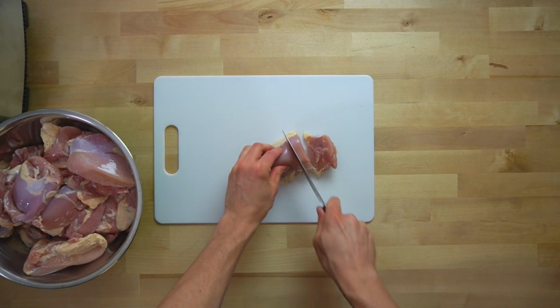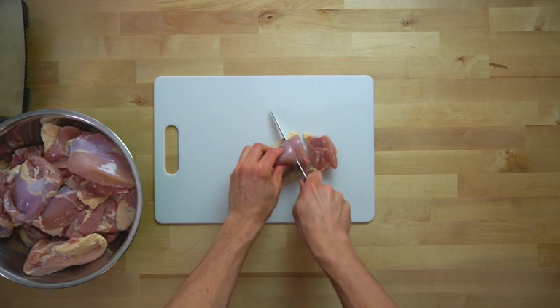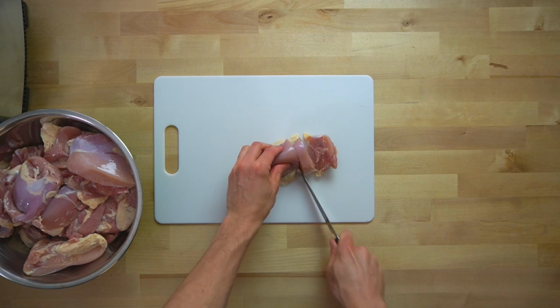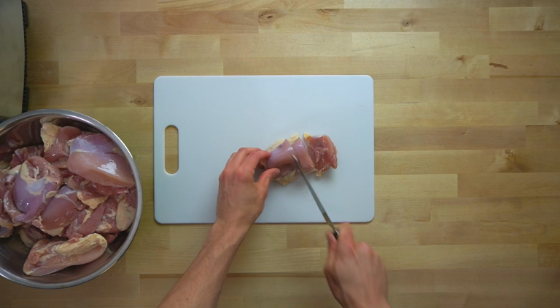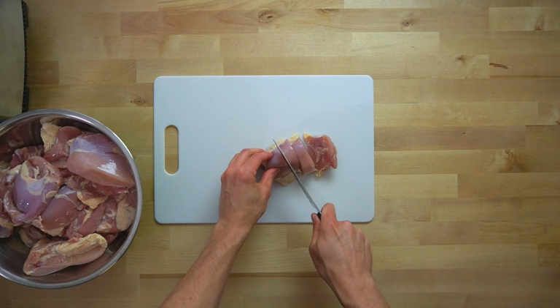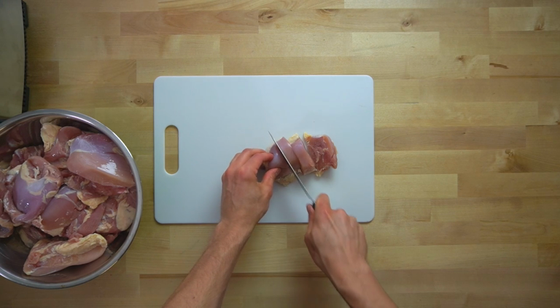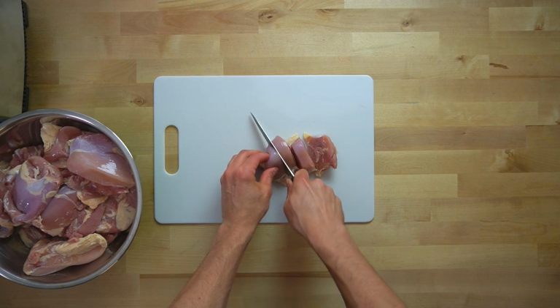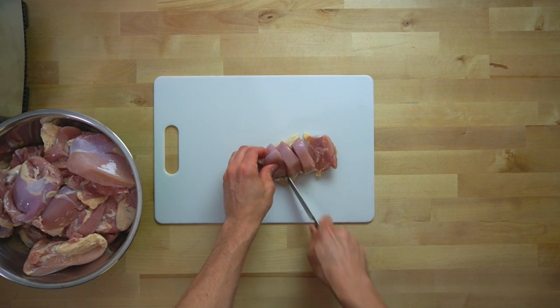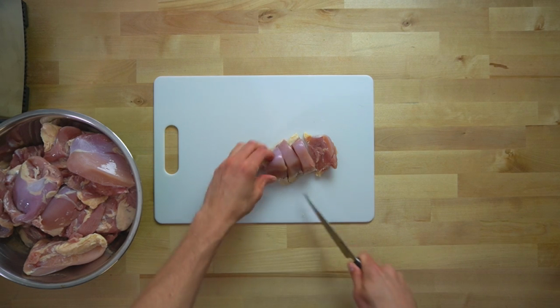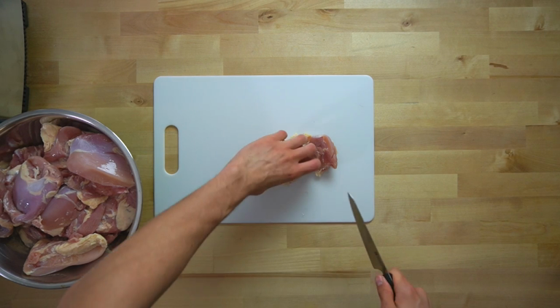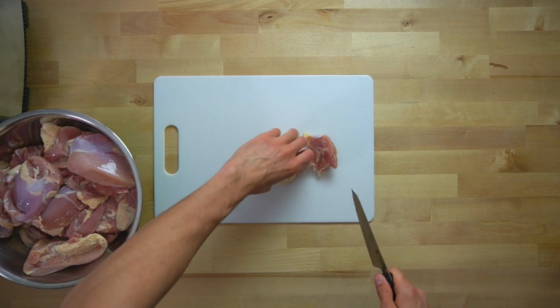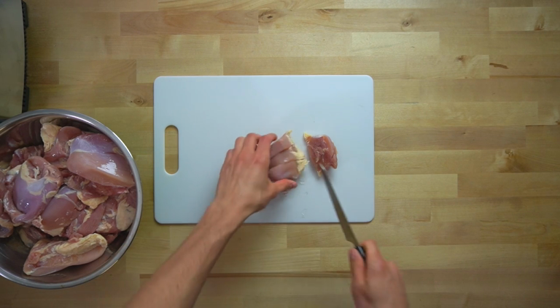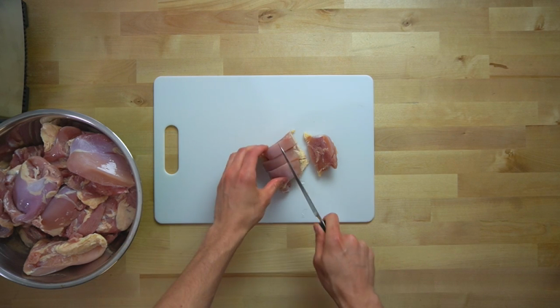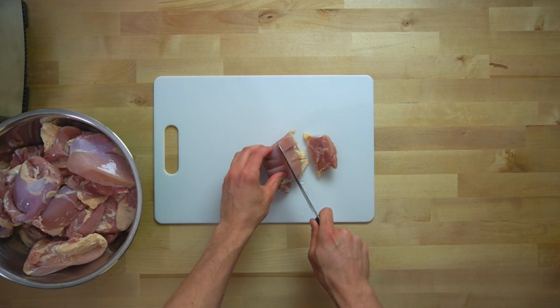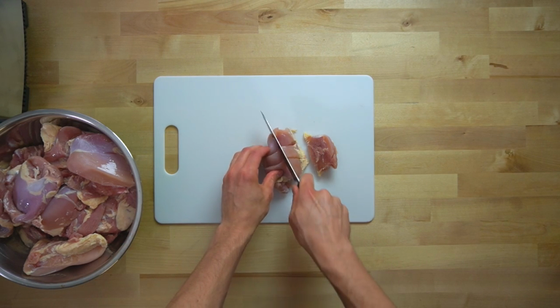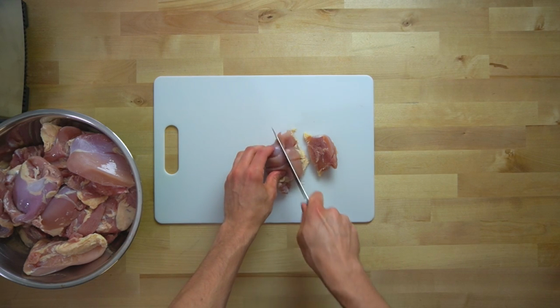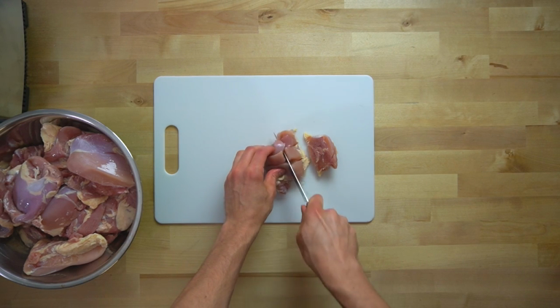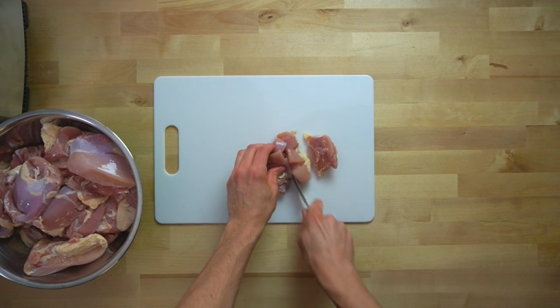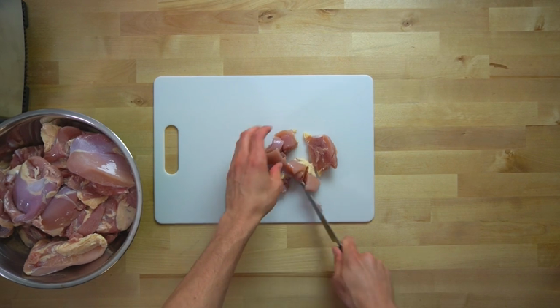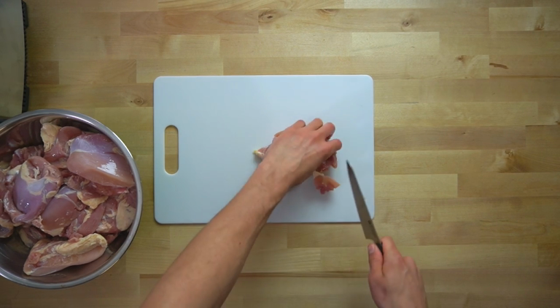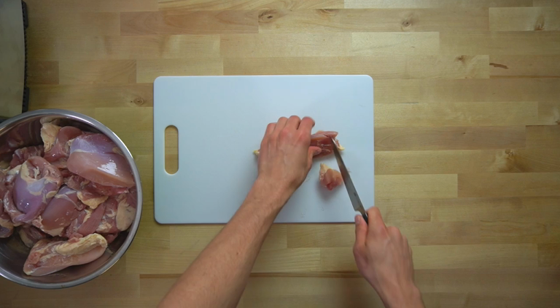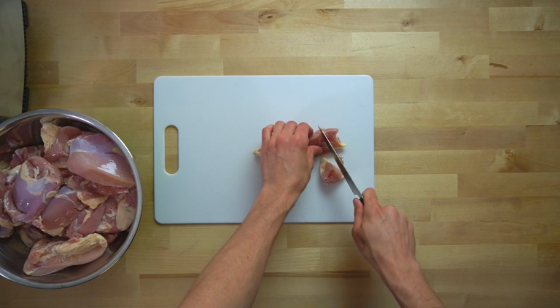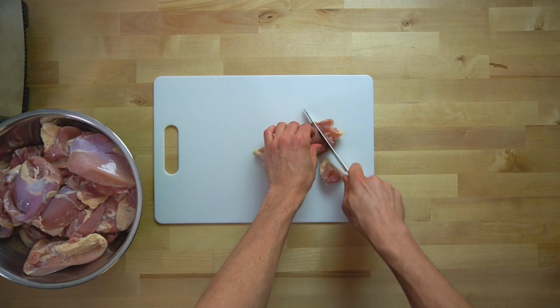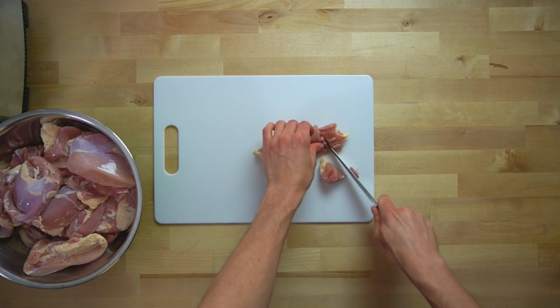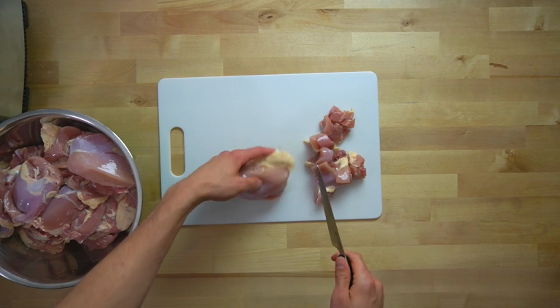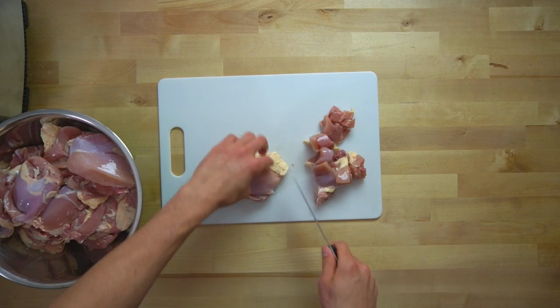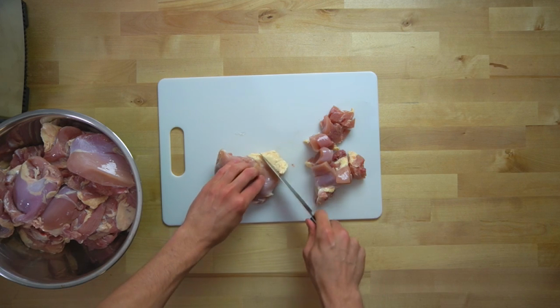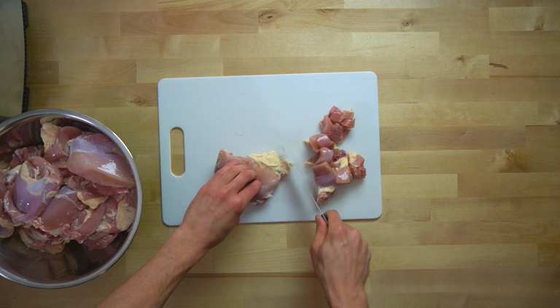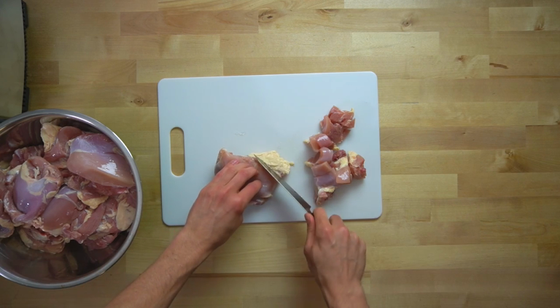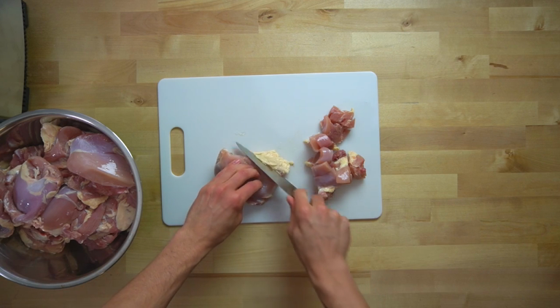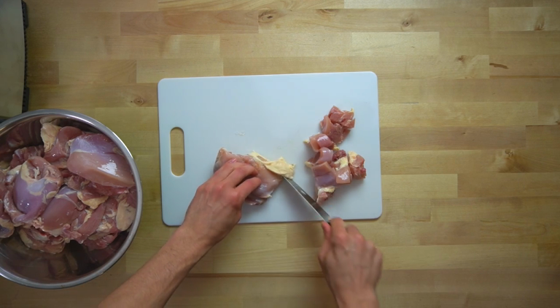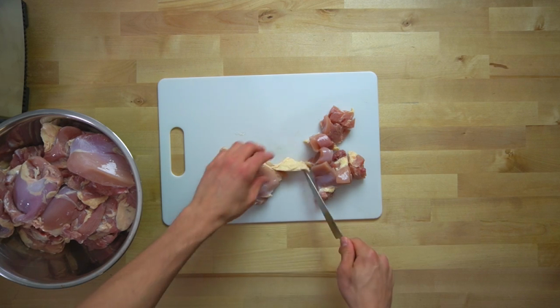I've got a few recipes coming up that use ground chicken, so if you're in the same boat as me and you can't find it at your store, or you don't like the stuff that your store has, I want to show you how you can make it in a food processor.